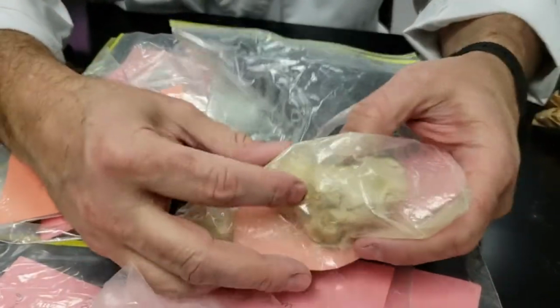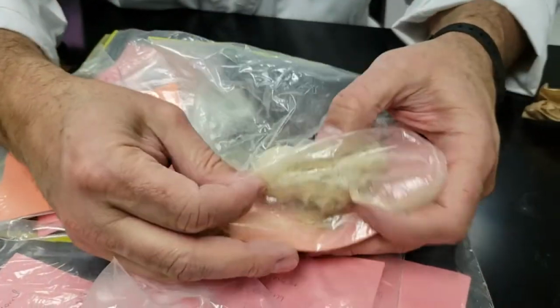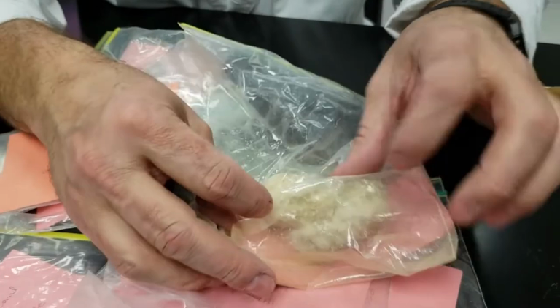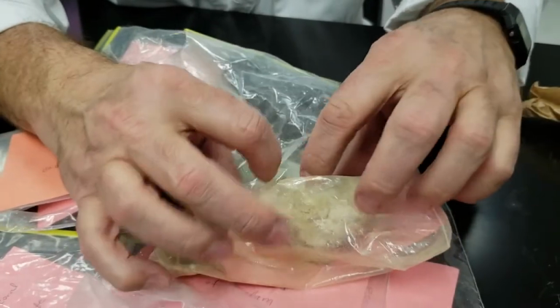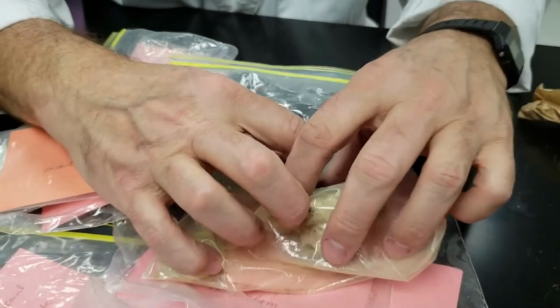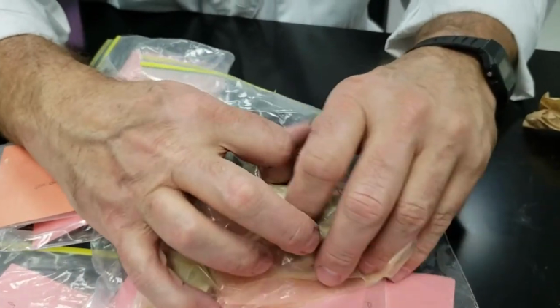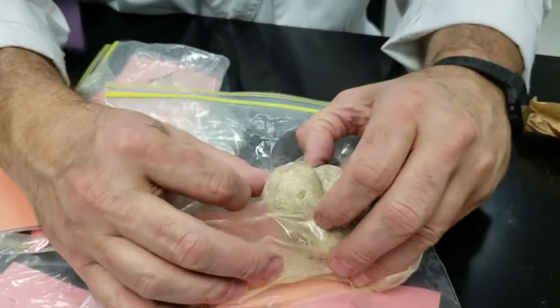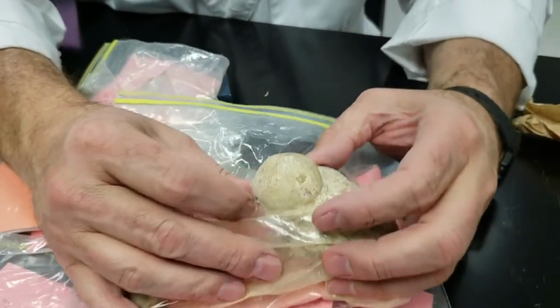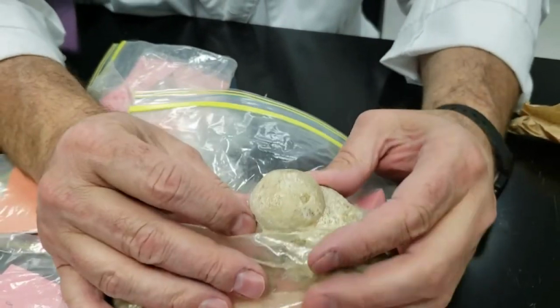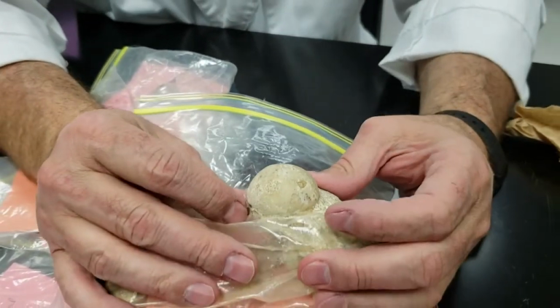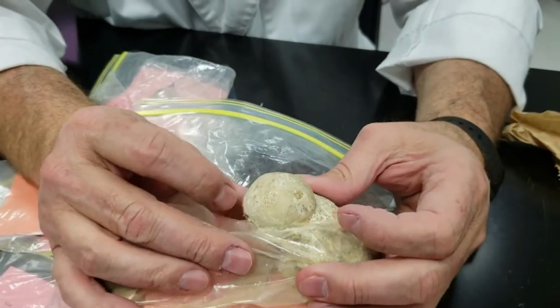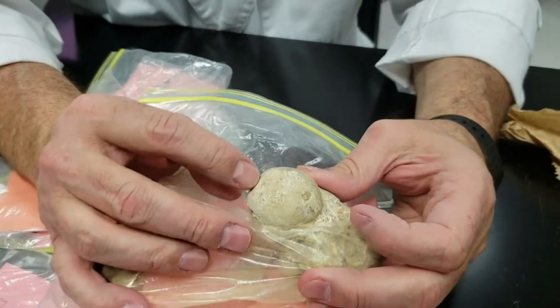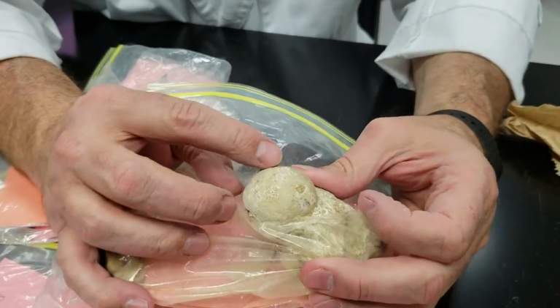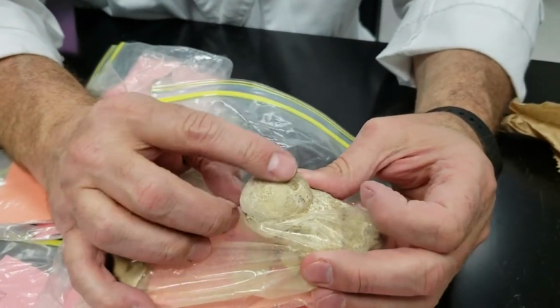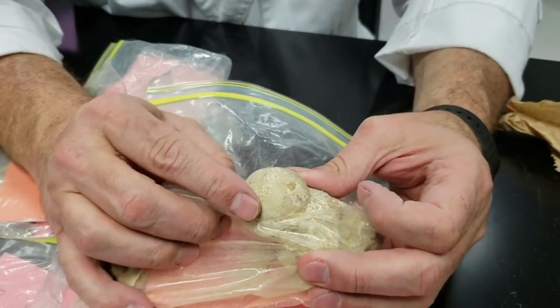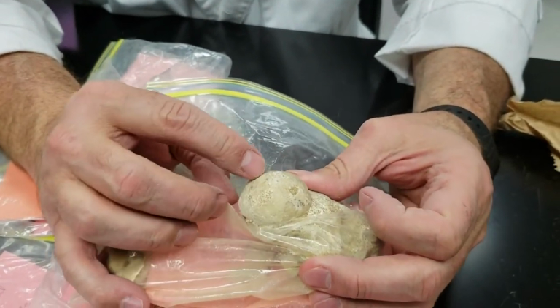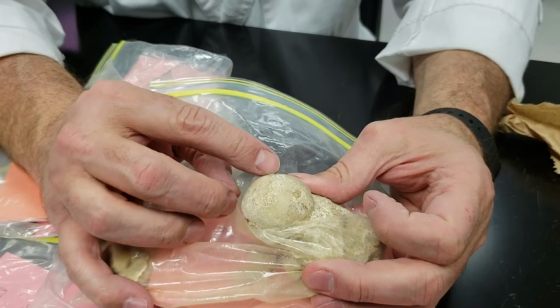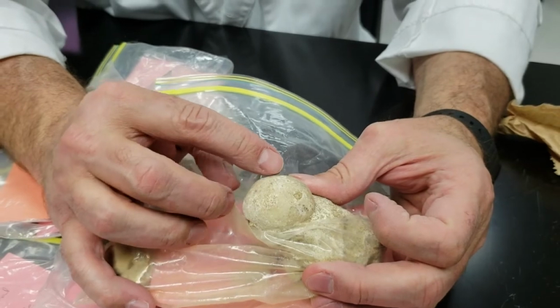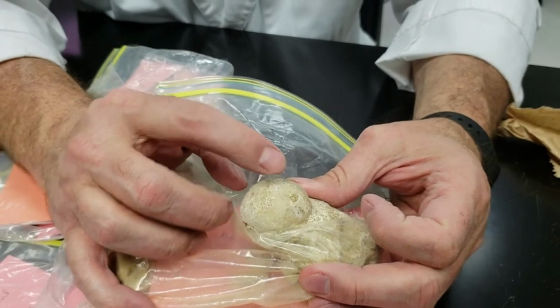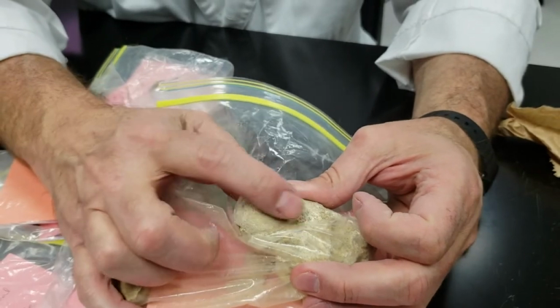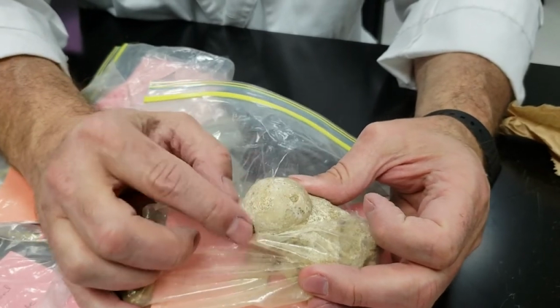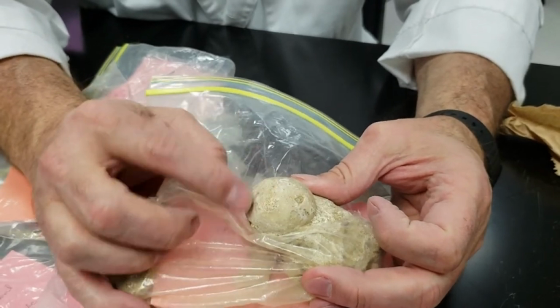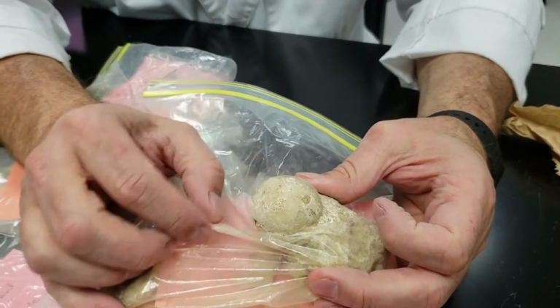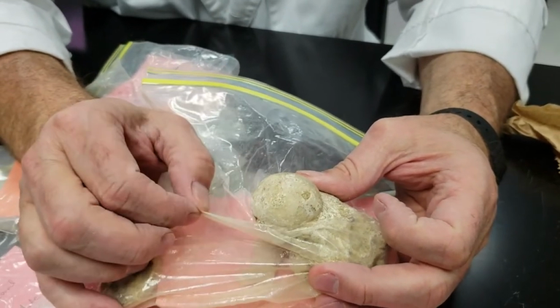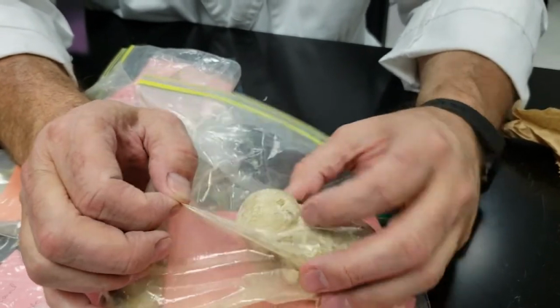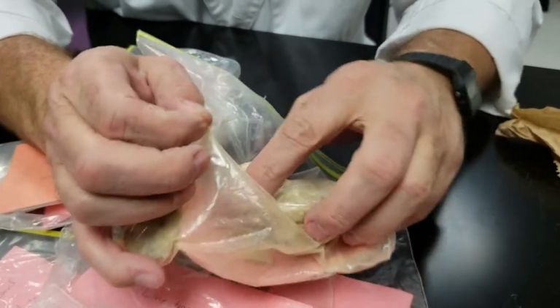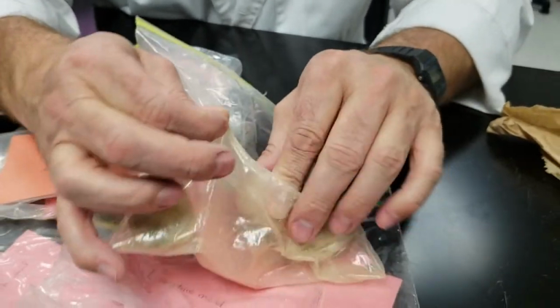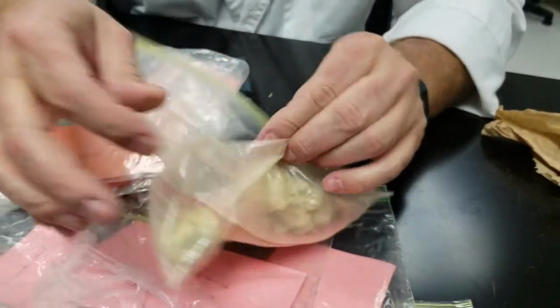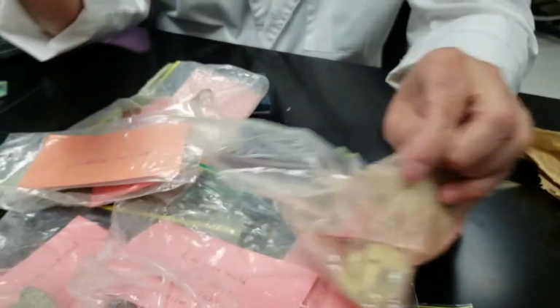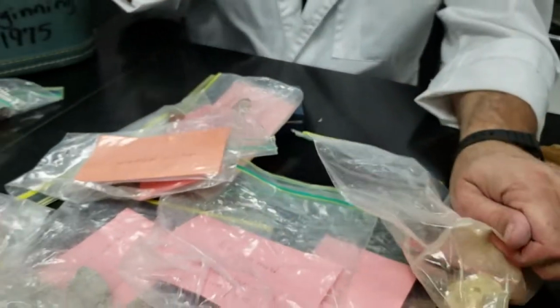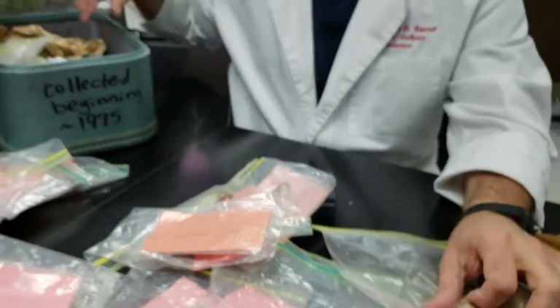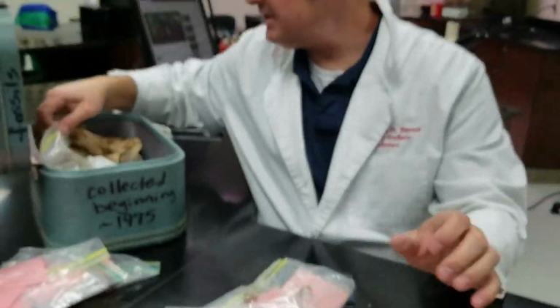This is kind of a neat one — look at this. This is what's called a sea biscuit. It's kind of like, almost like a sea star, and you can see the markings on the top of it. That's another Mississippi fossil.